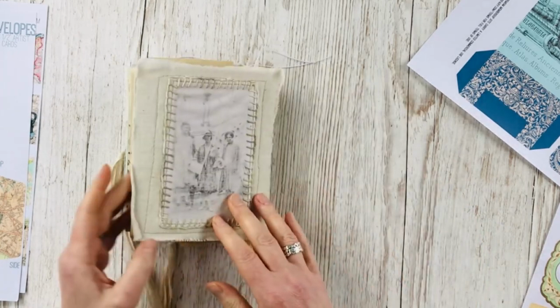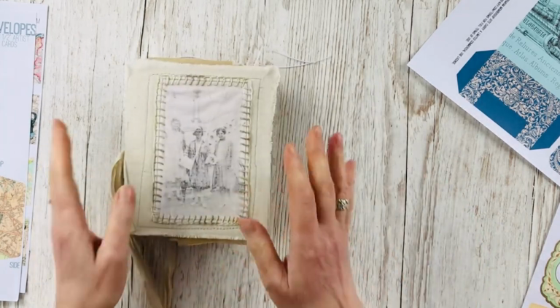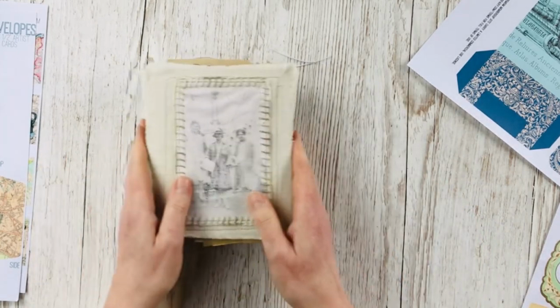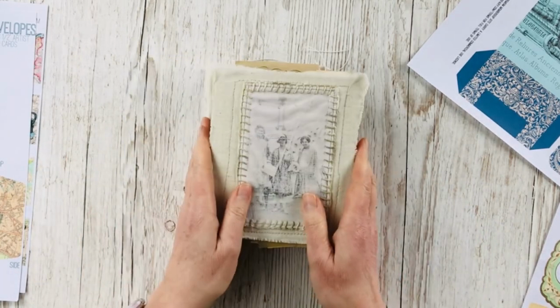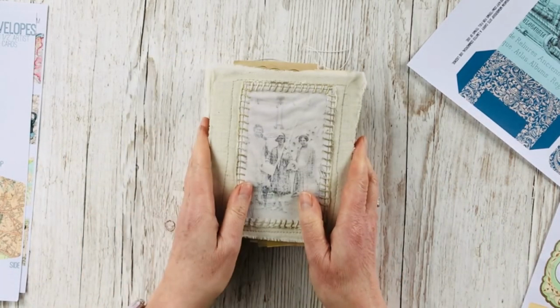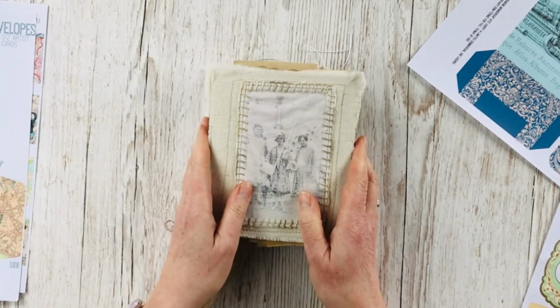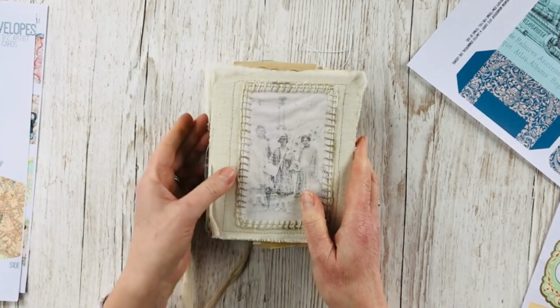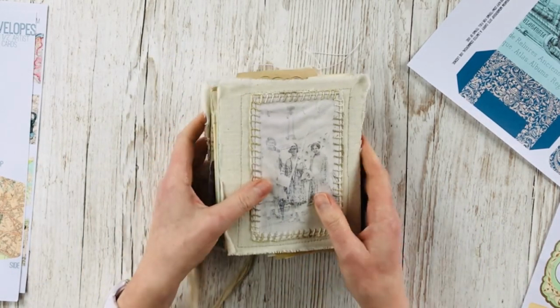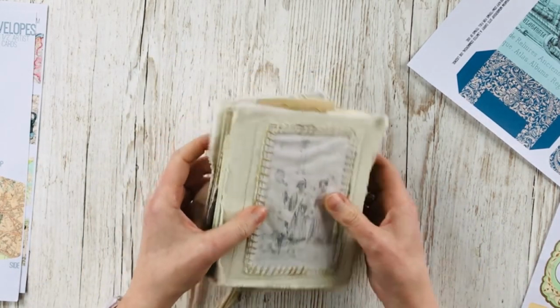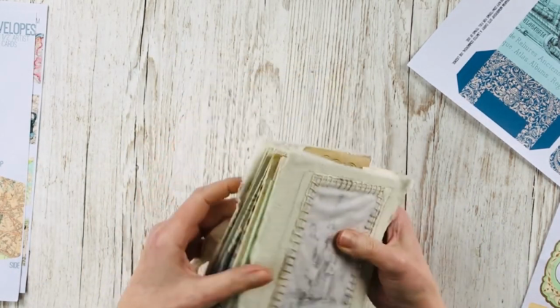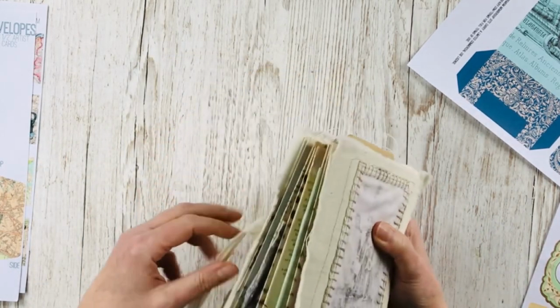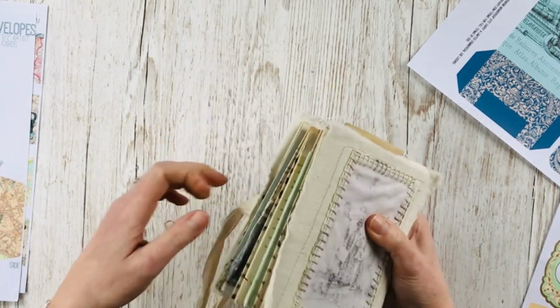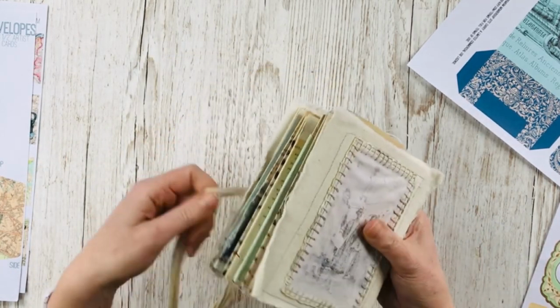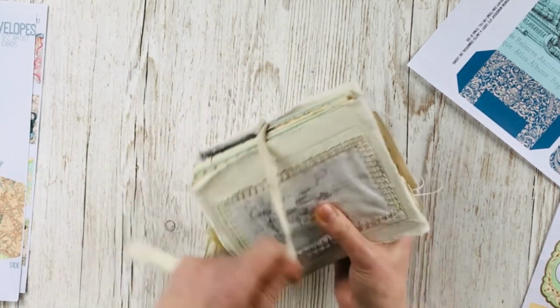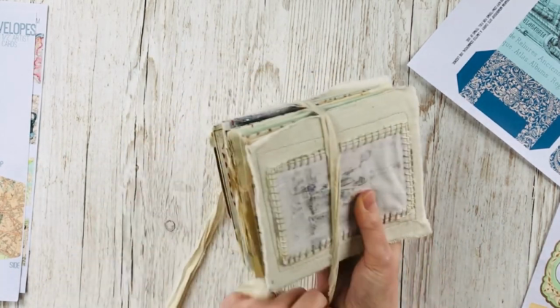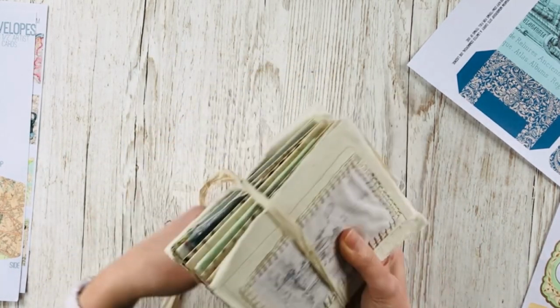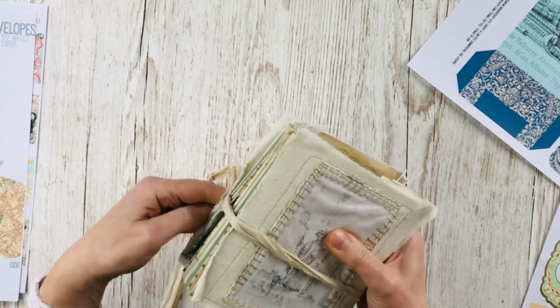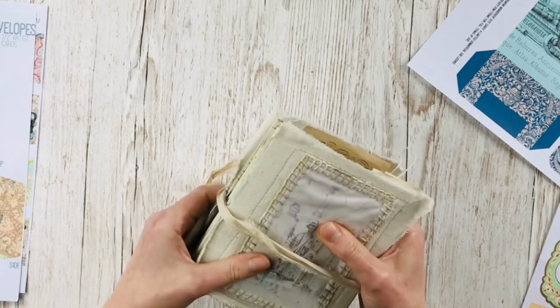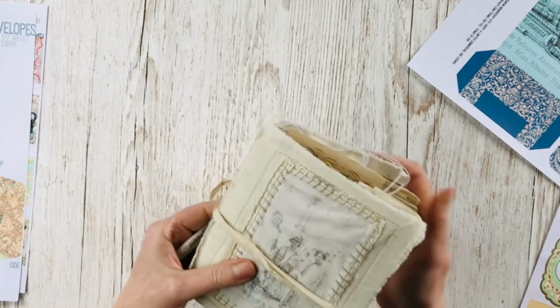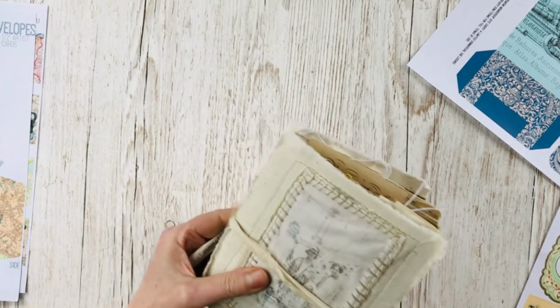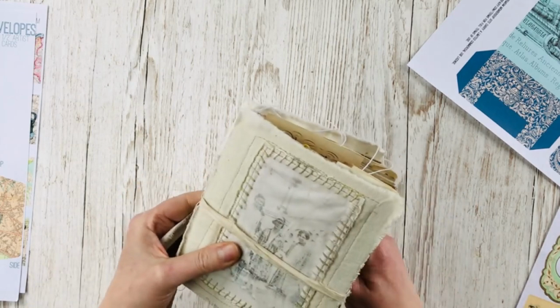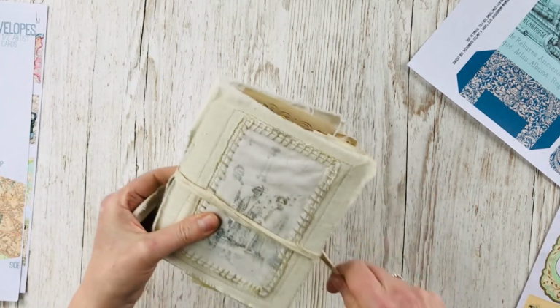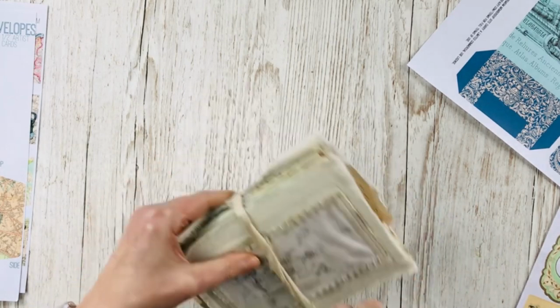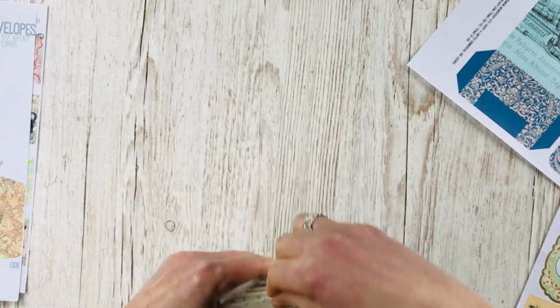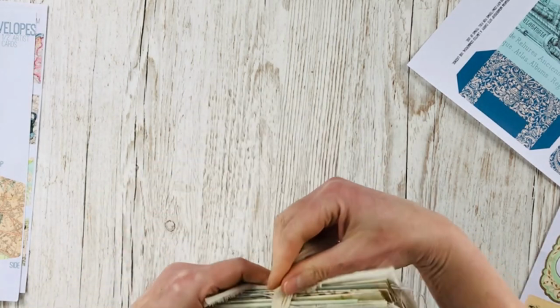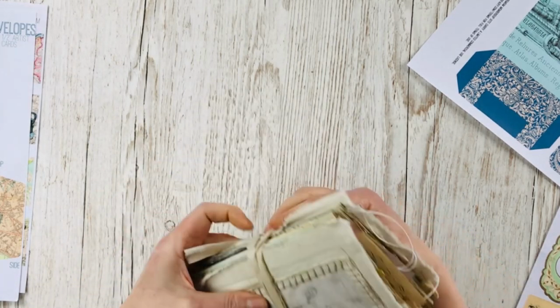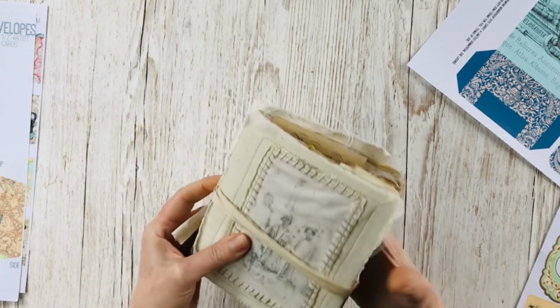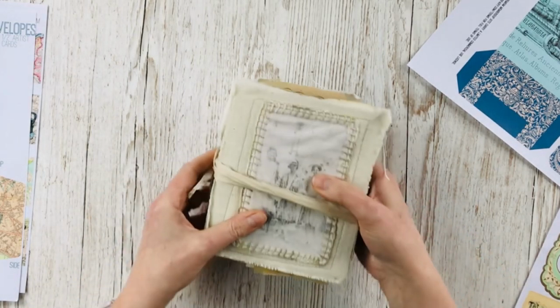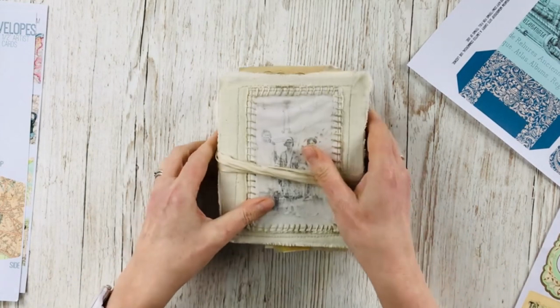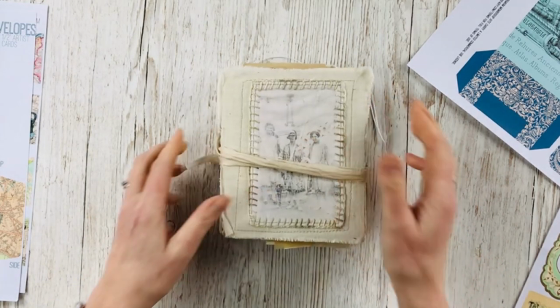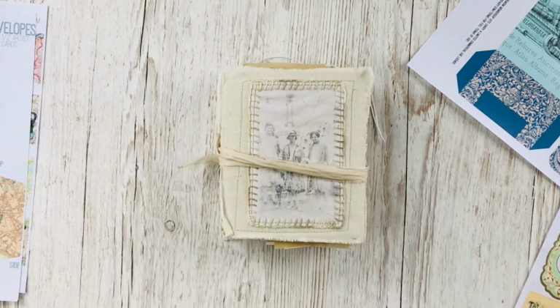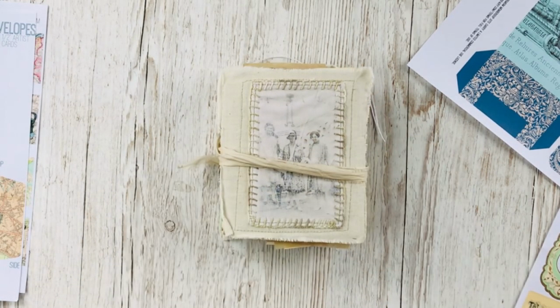And then we're back to the start! I hope you enjoyed looking through that journal. Thank you.